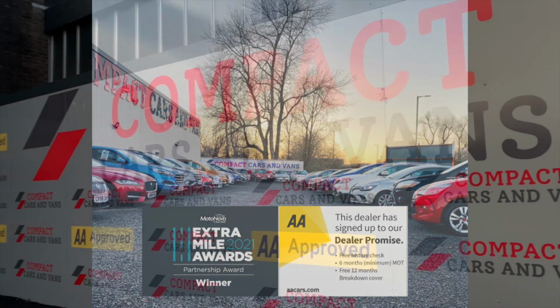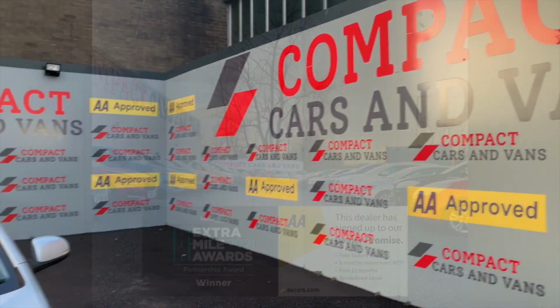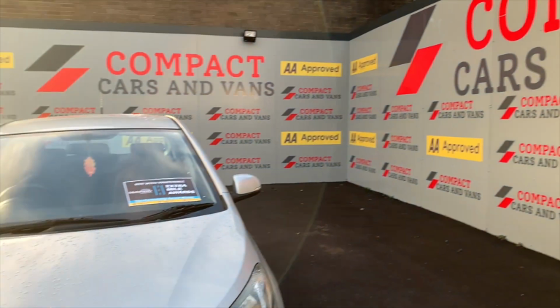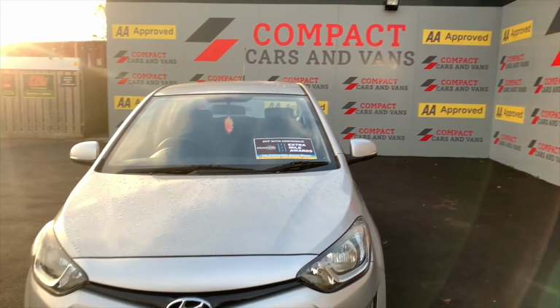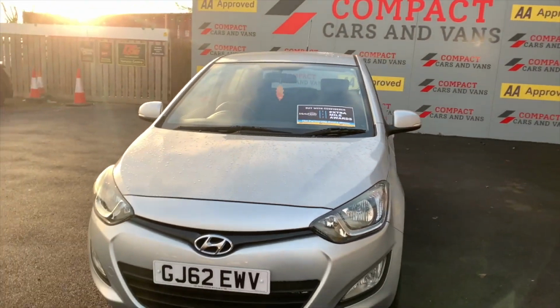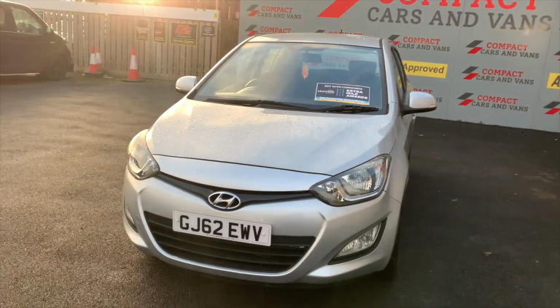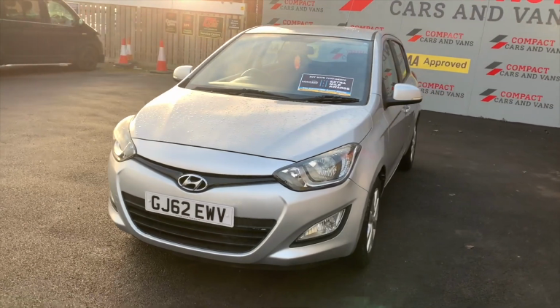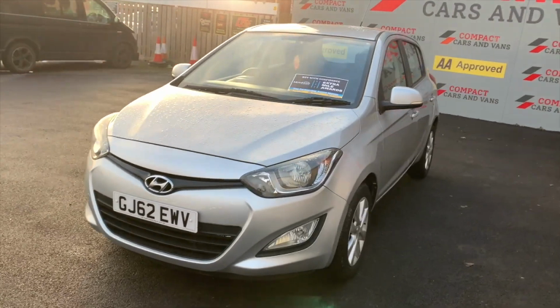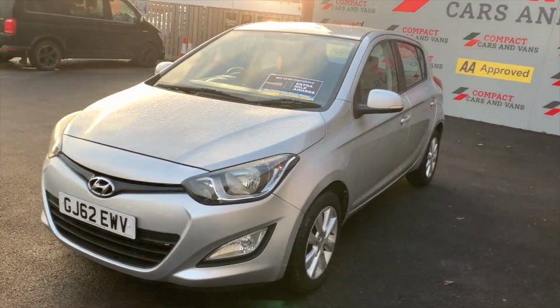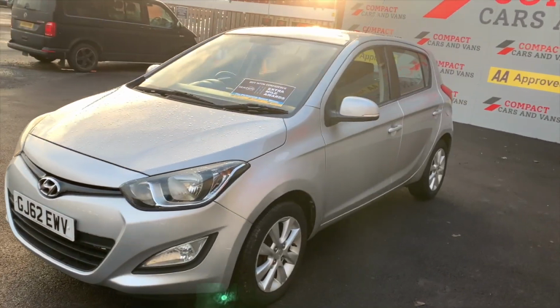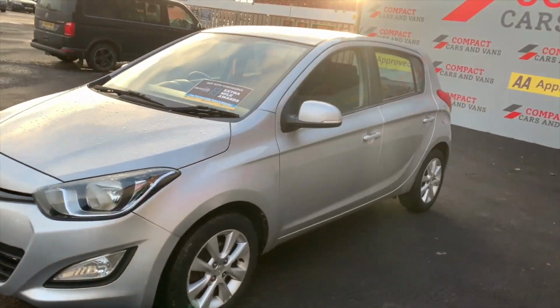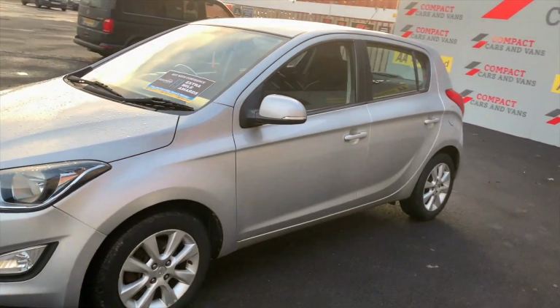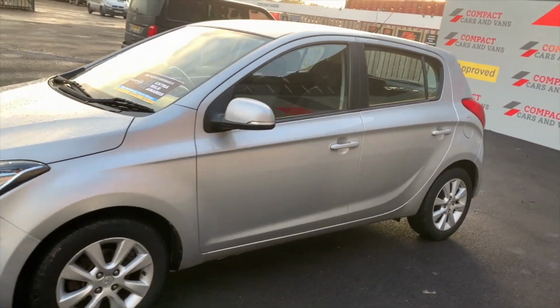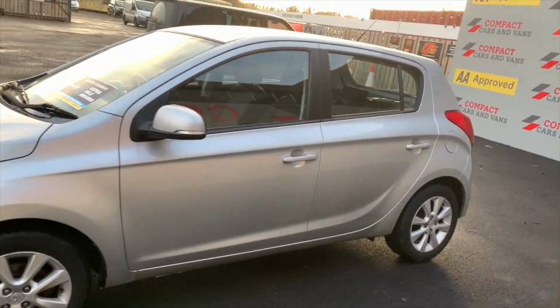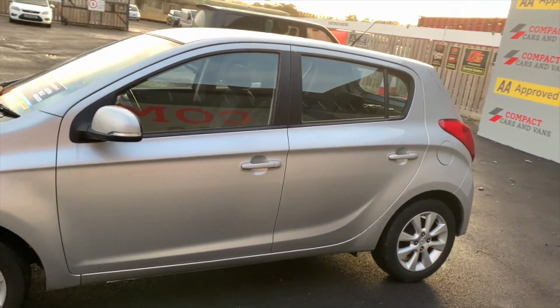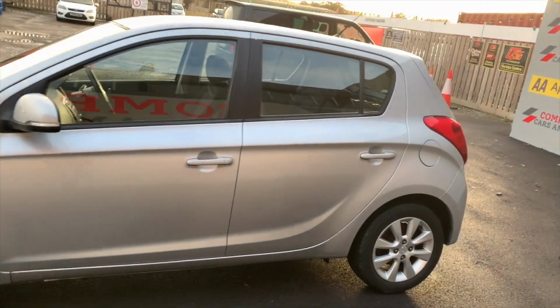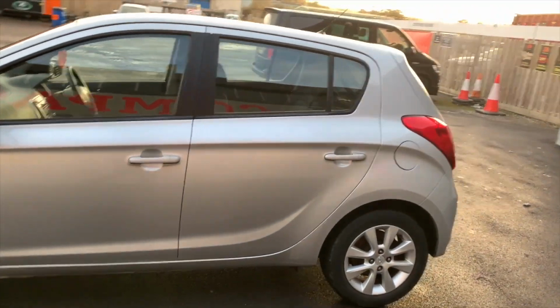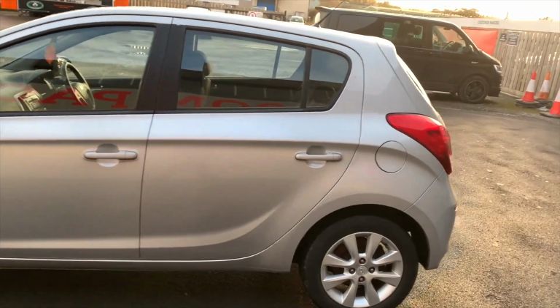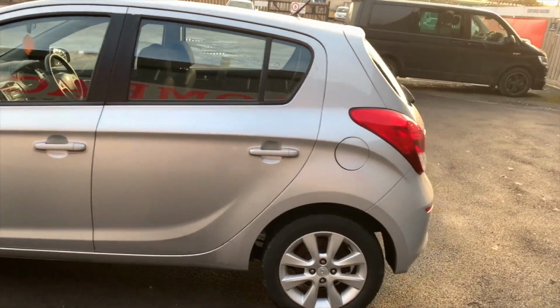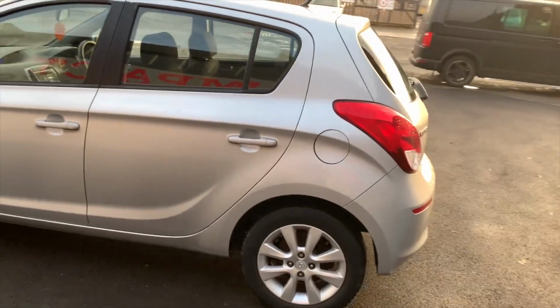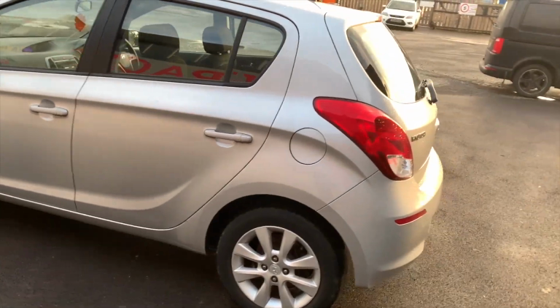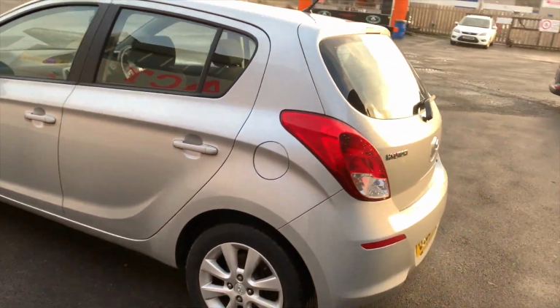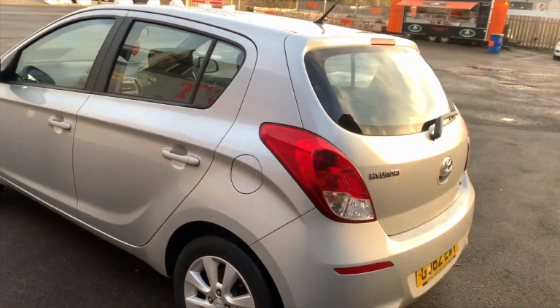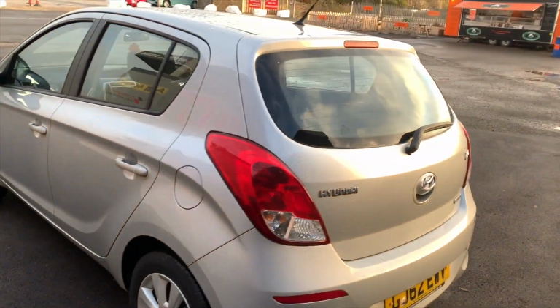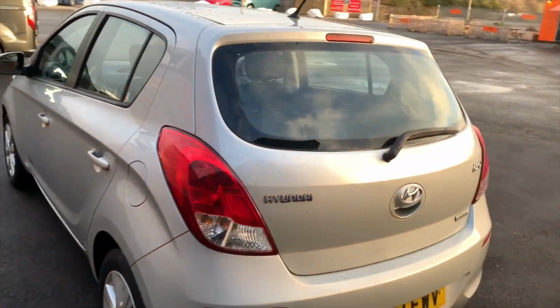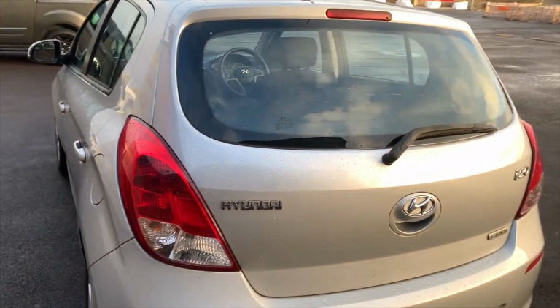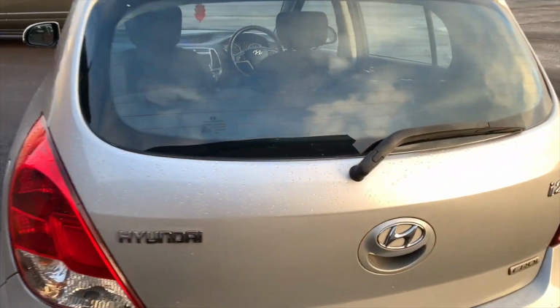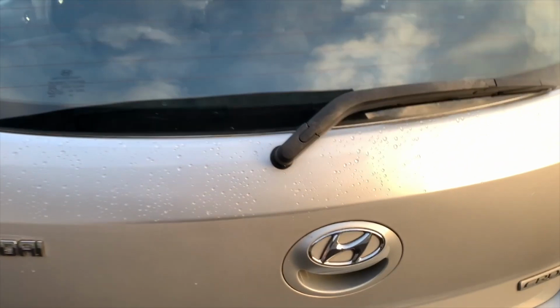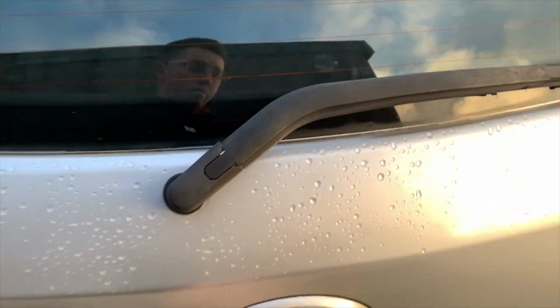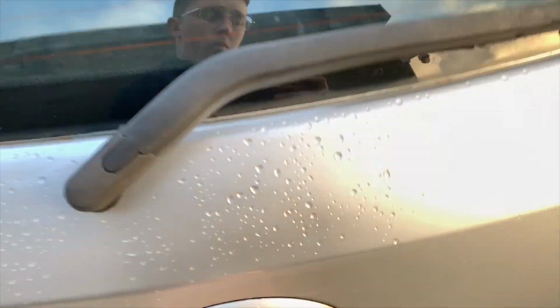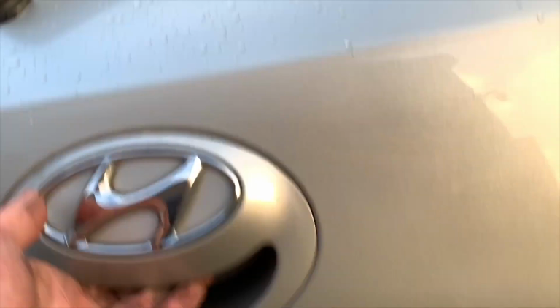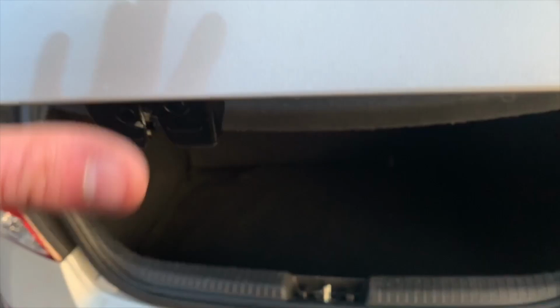Louis from Compact Cars and Vans here, and today we're extremely proud to offer this practical Hyundai i20 diesel hatchback with wonderful mileage for the 62 plate at just over 73,000 miles. This Hyundai benefits from just one previous owner, which is reflected by the strong condition of the car.